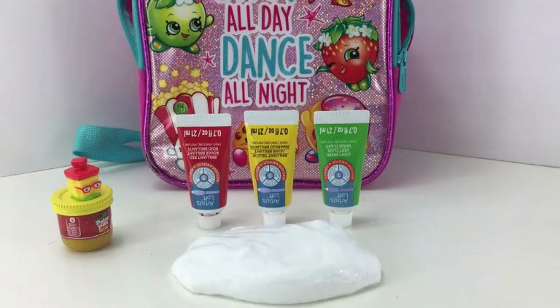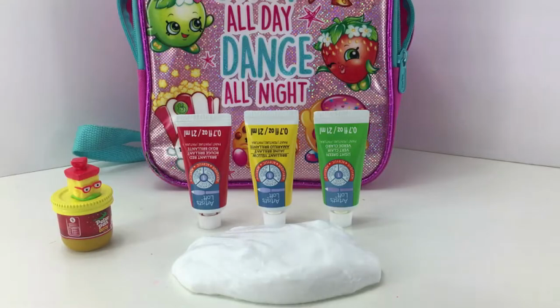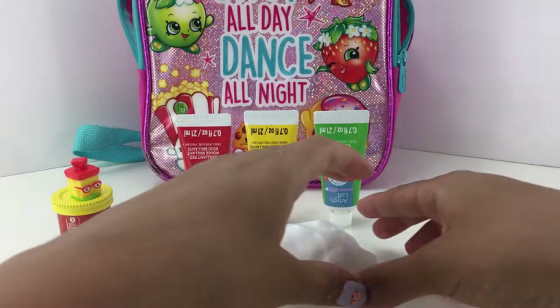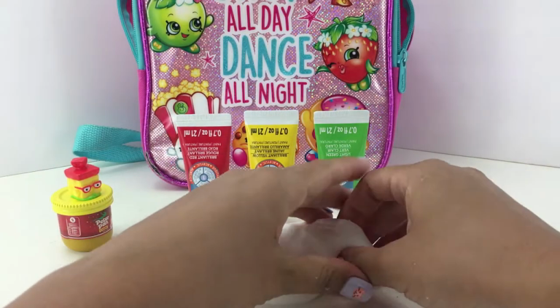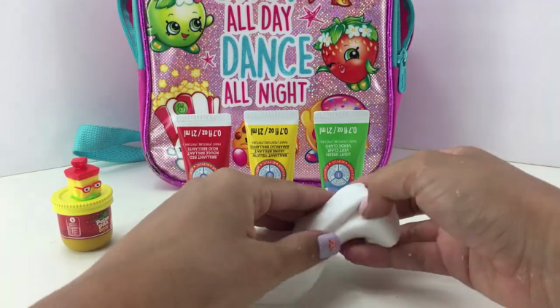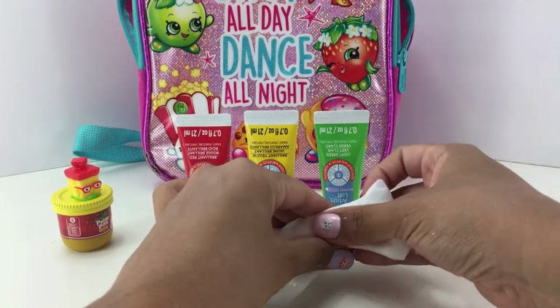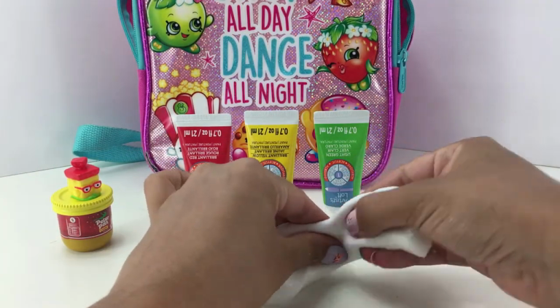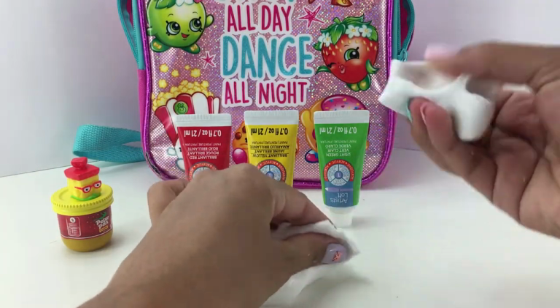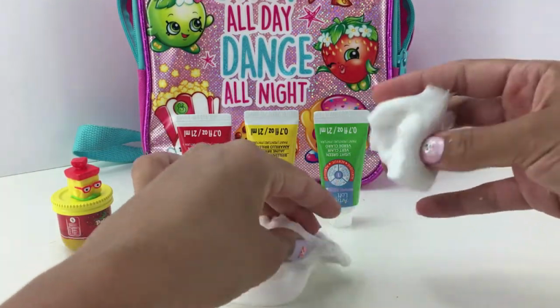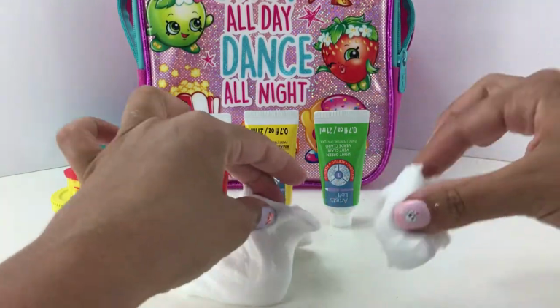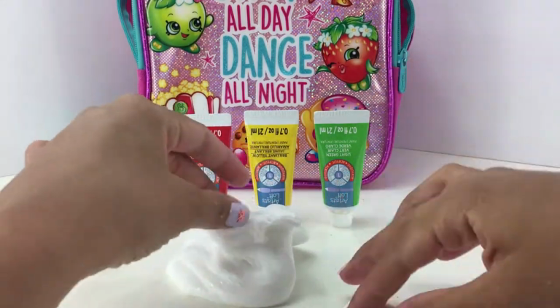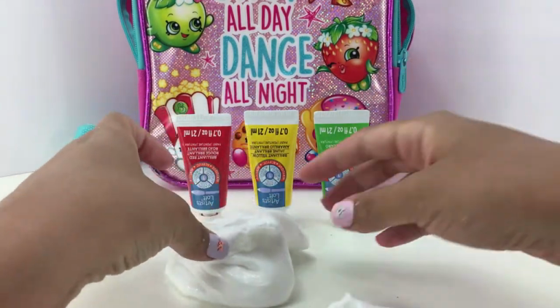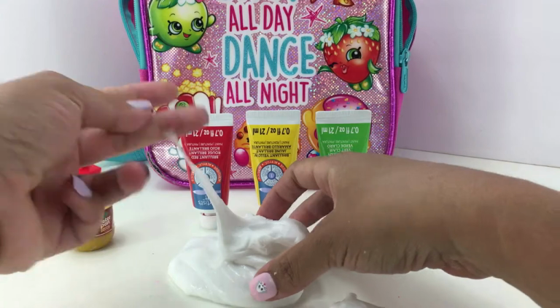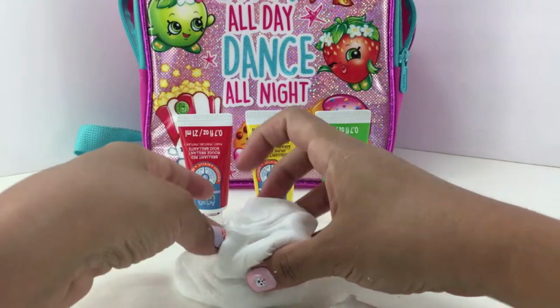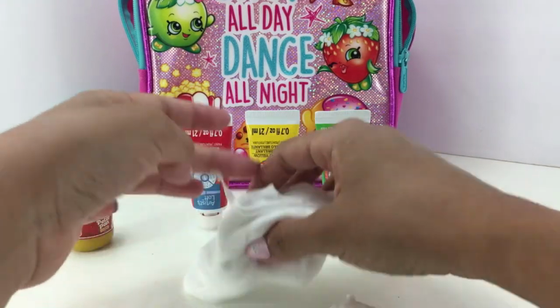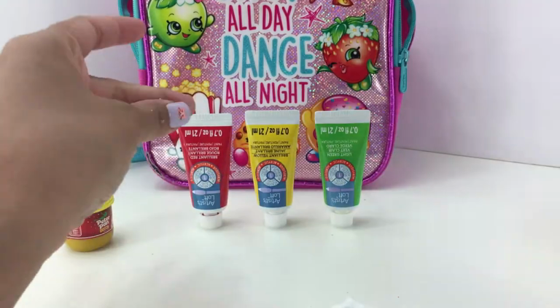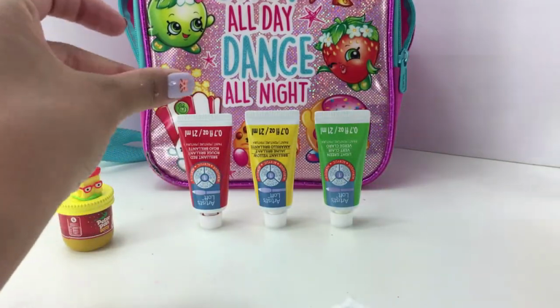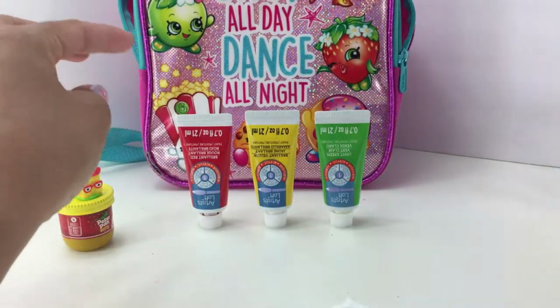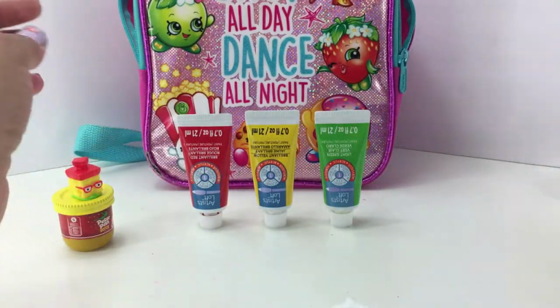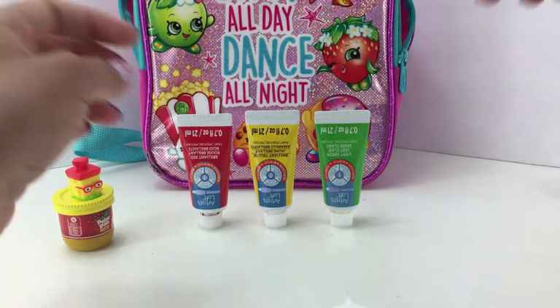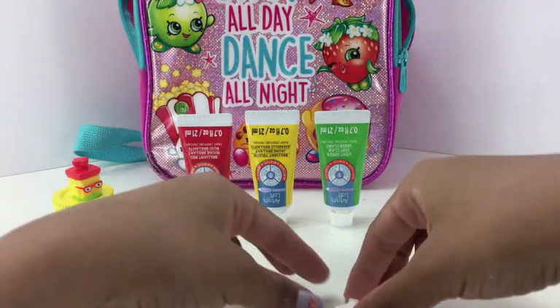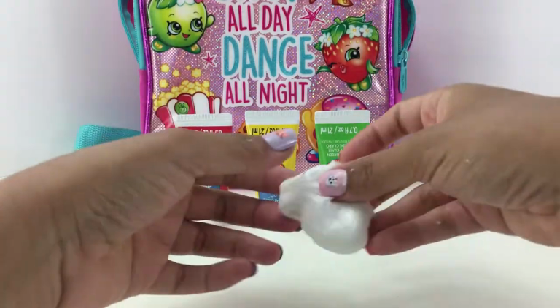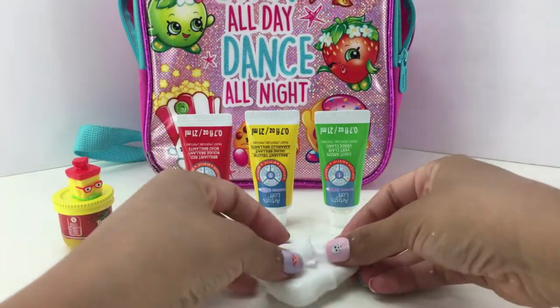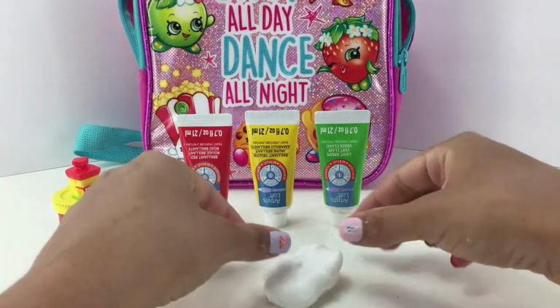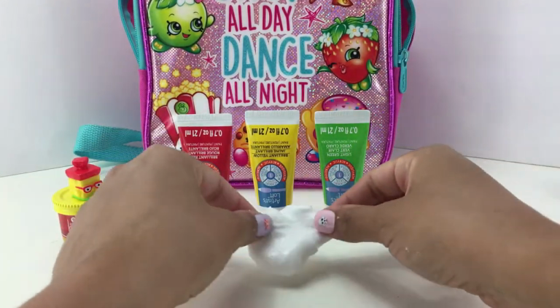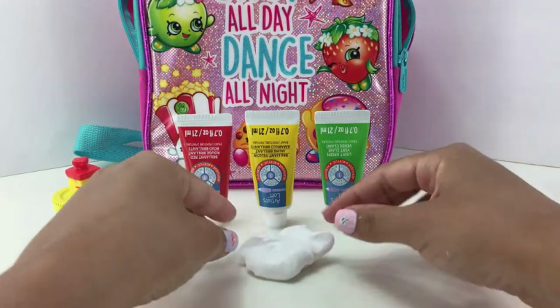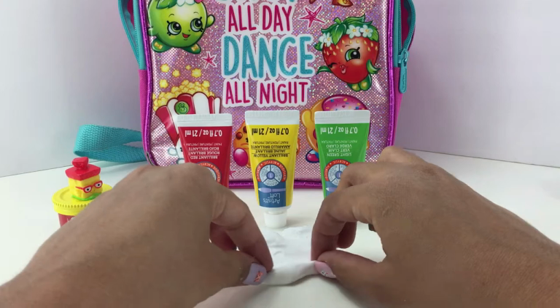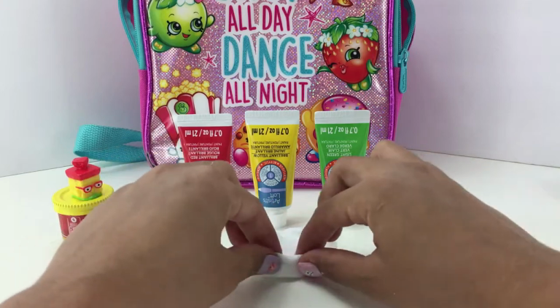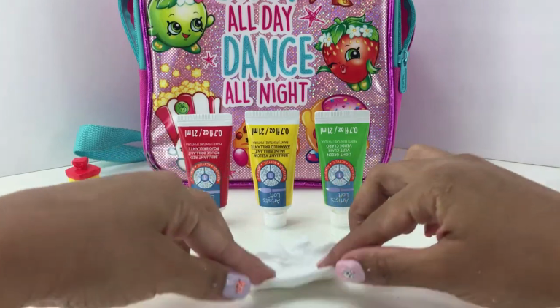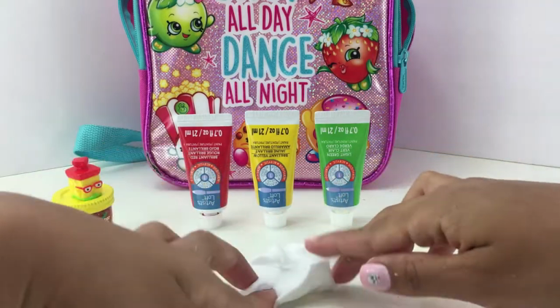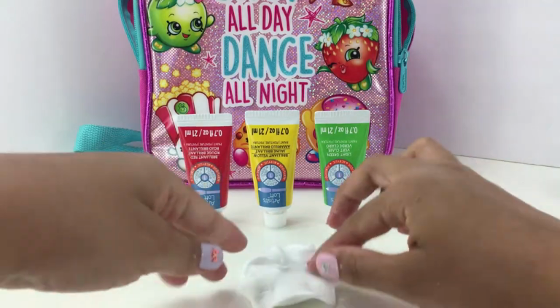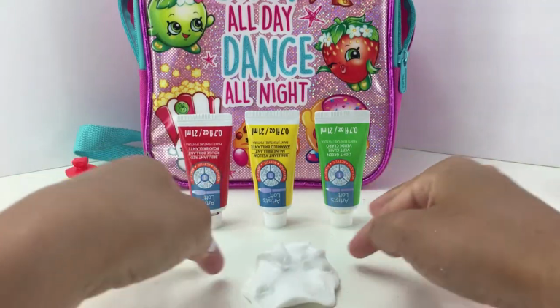There you can see some of the stuff that I am going to be using. Of course we have paint and we also have fluffy slime. If you want to see how I made the slime I can definitely put a link to the video down below.